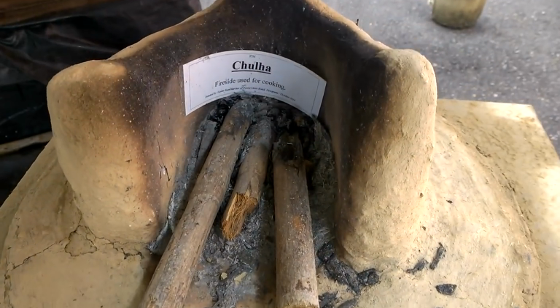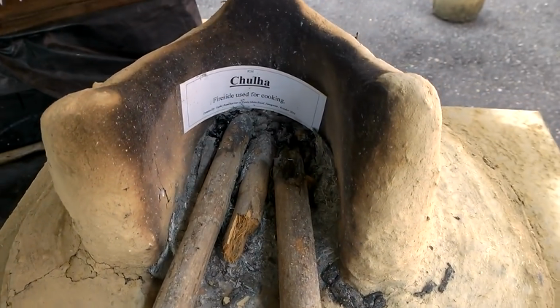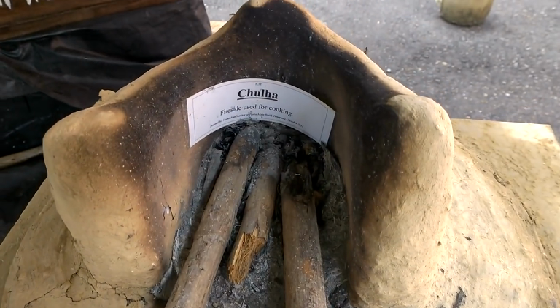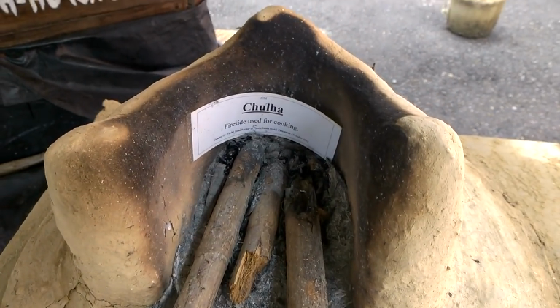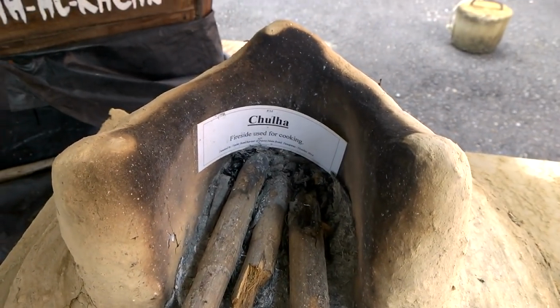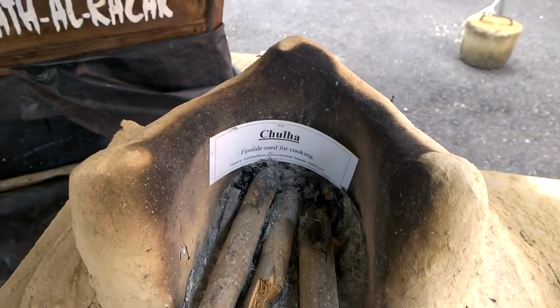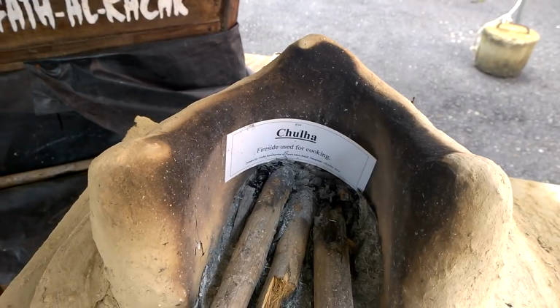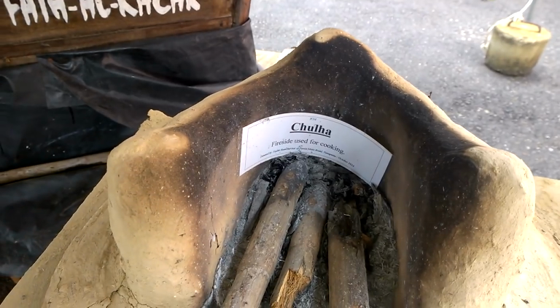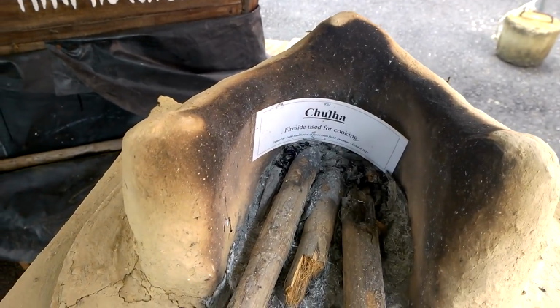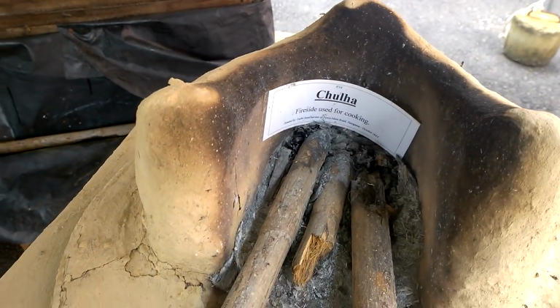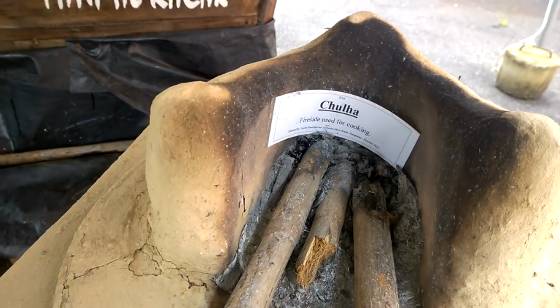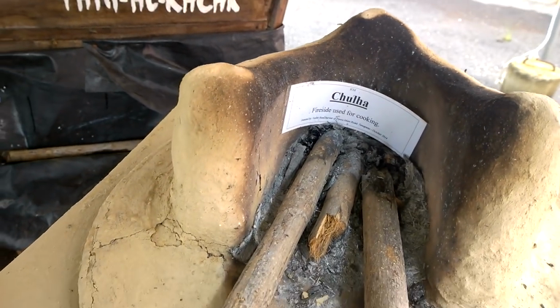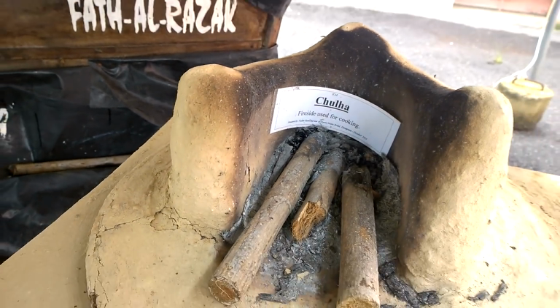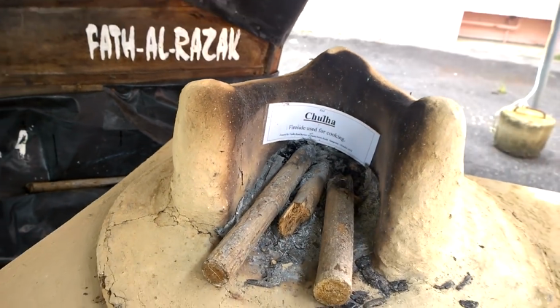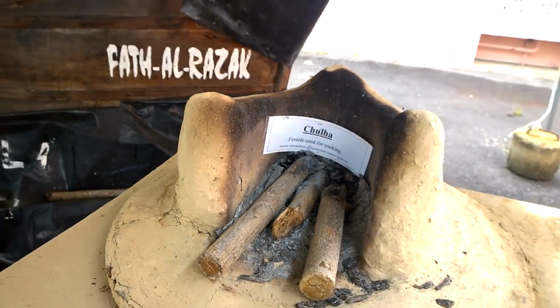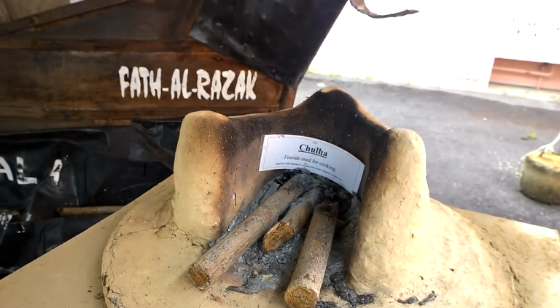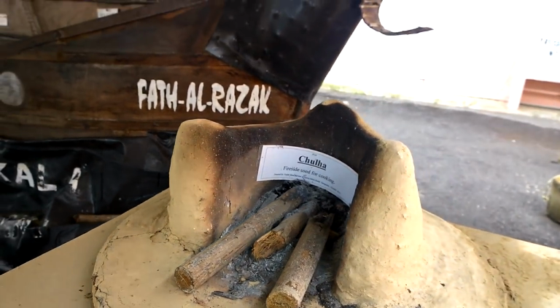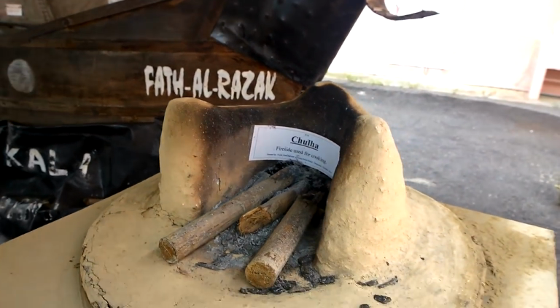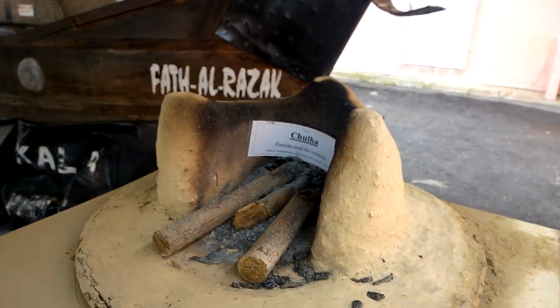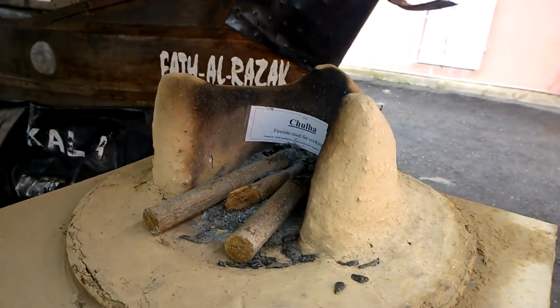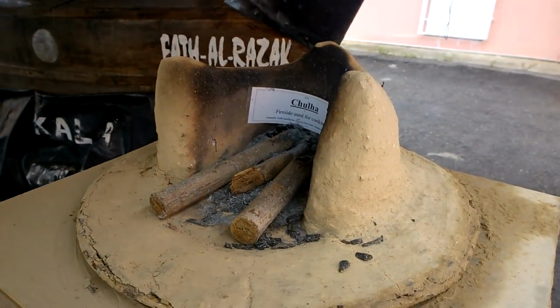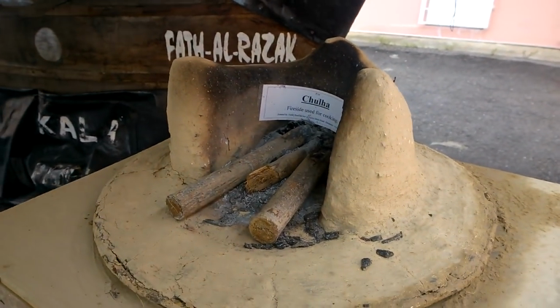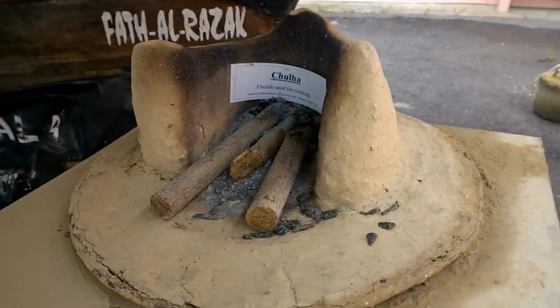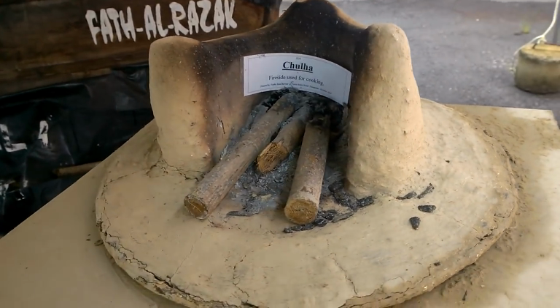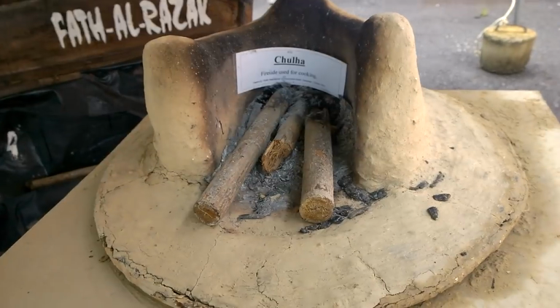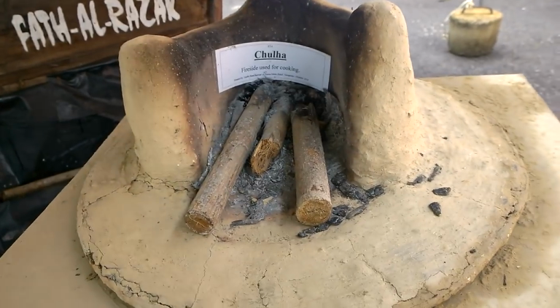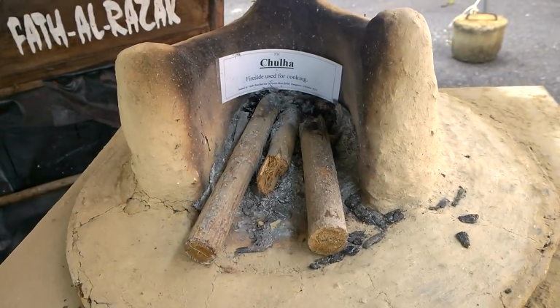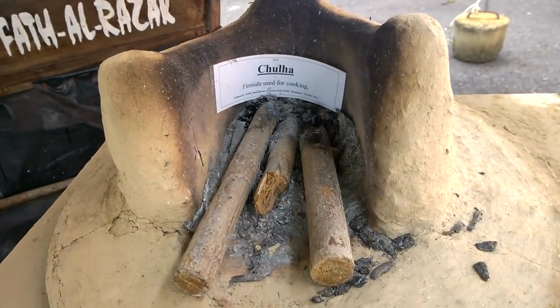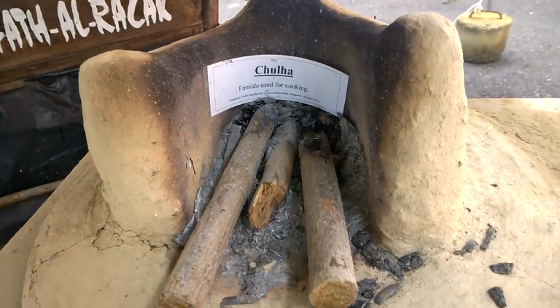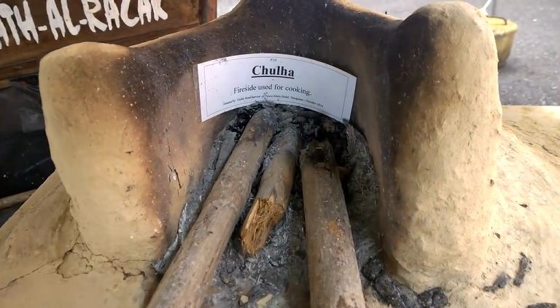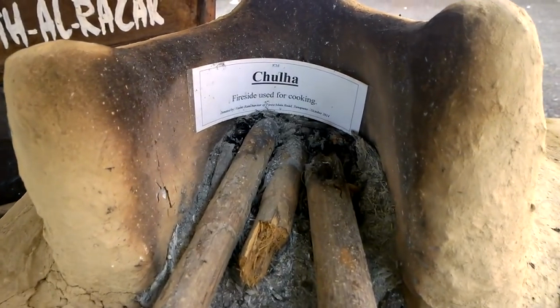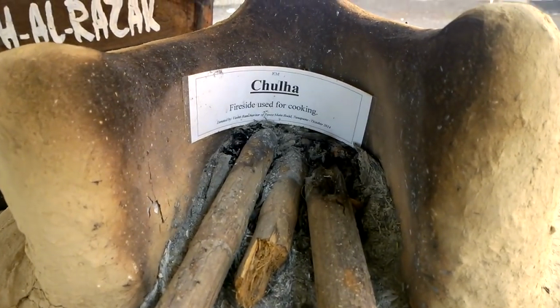Here is a chulha, or a fireside. You guys have probably seen my recent video where I showed you how to make one of these and how it's used.